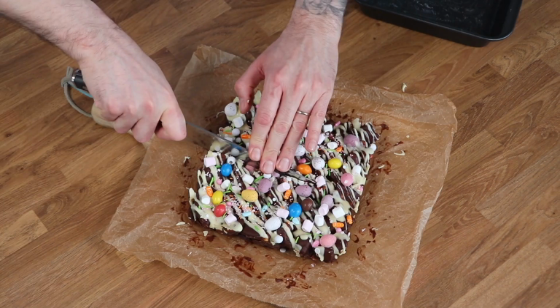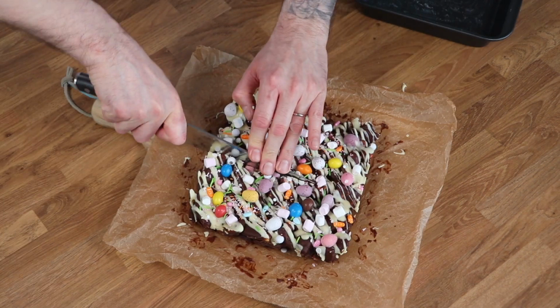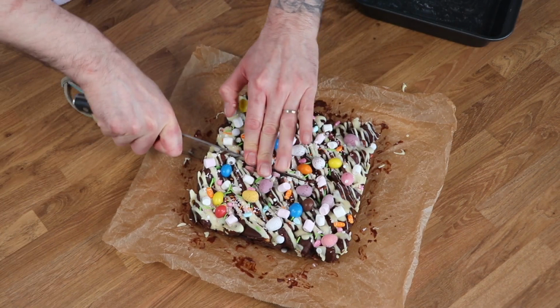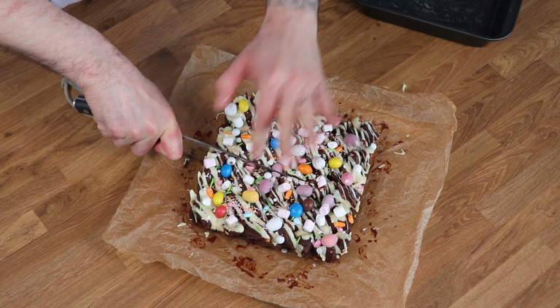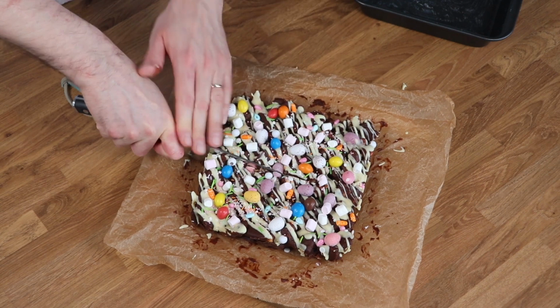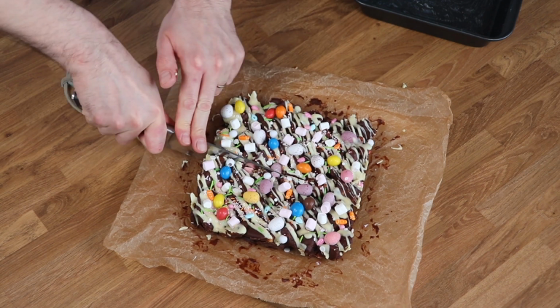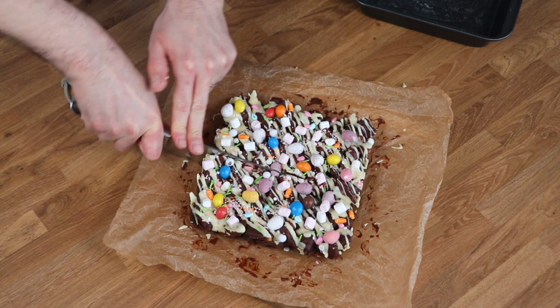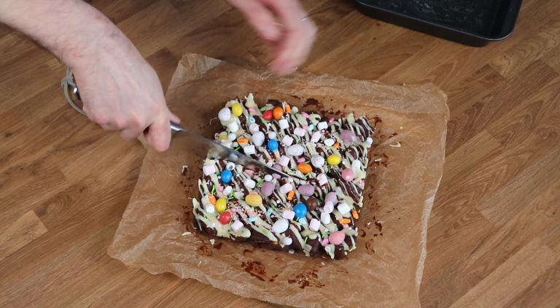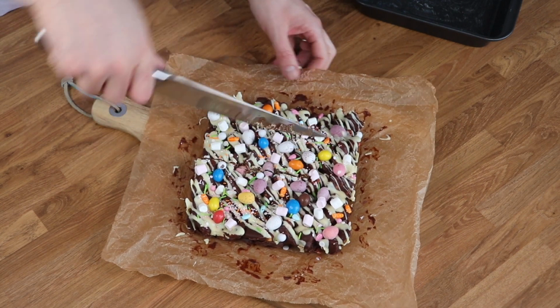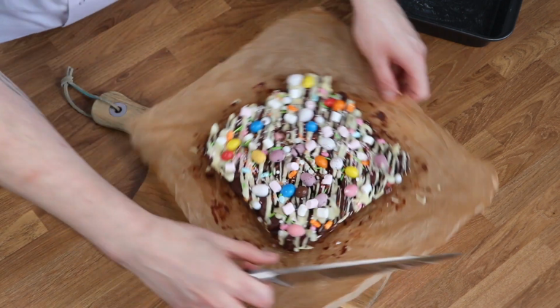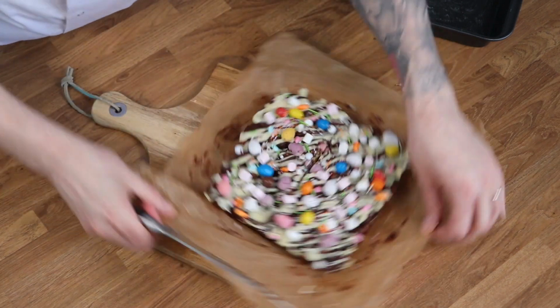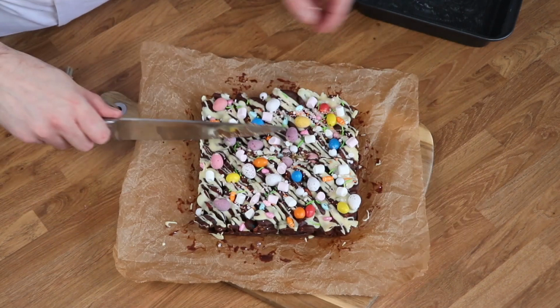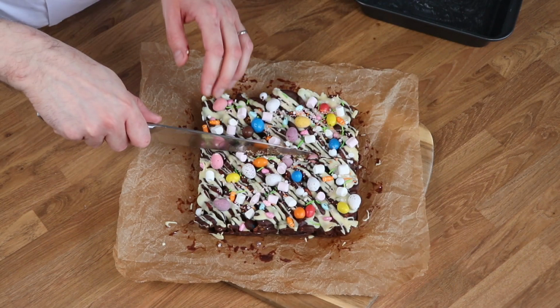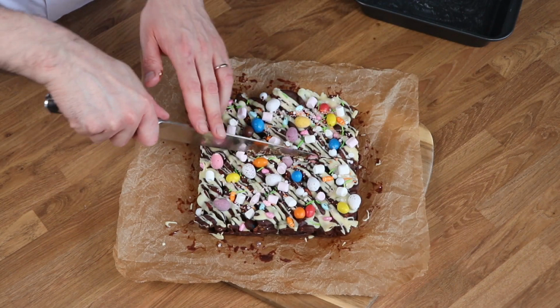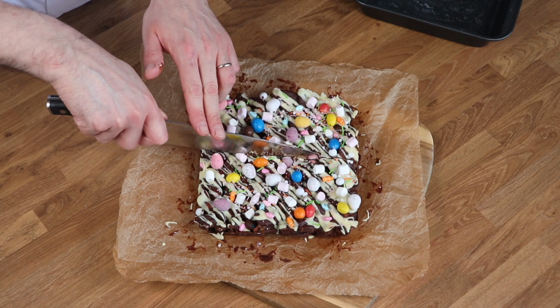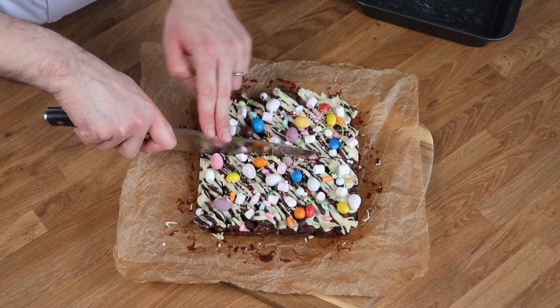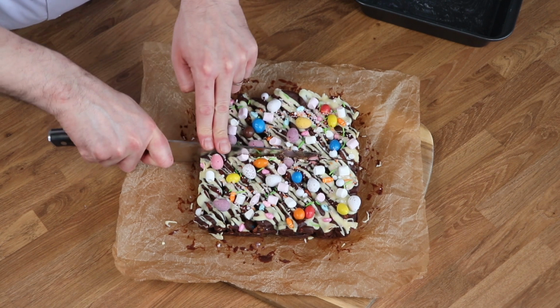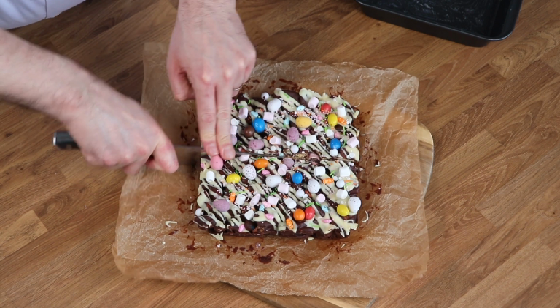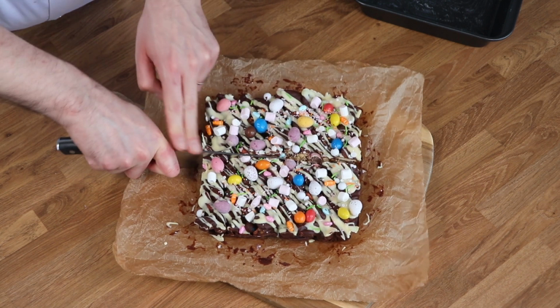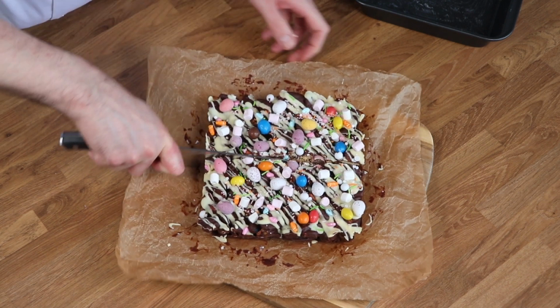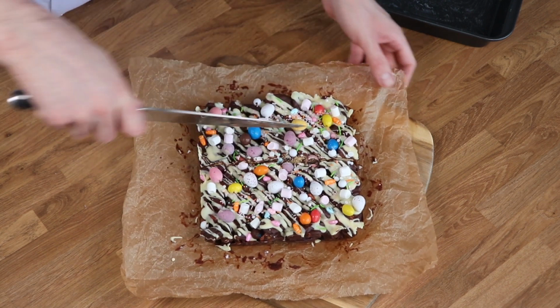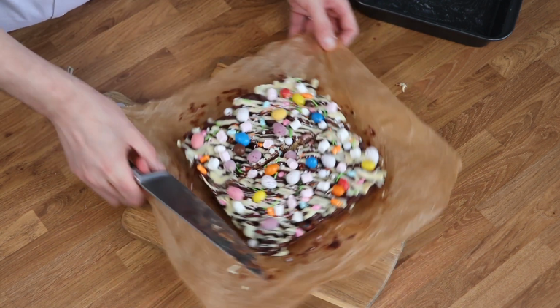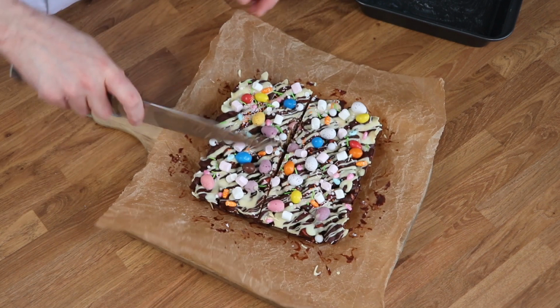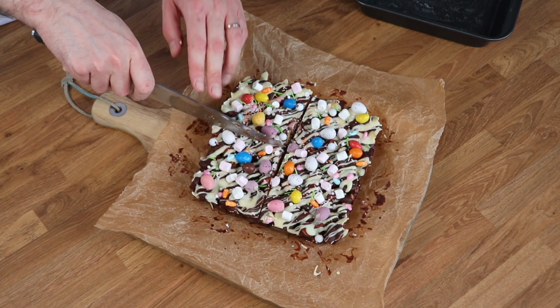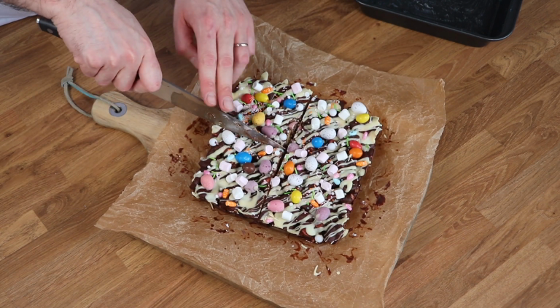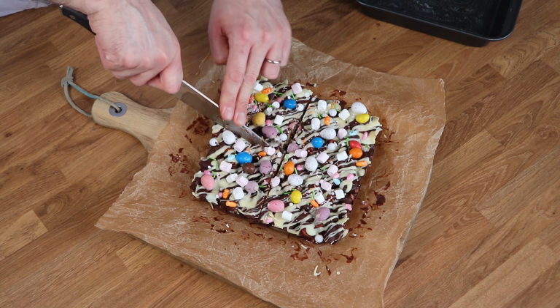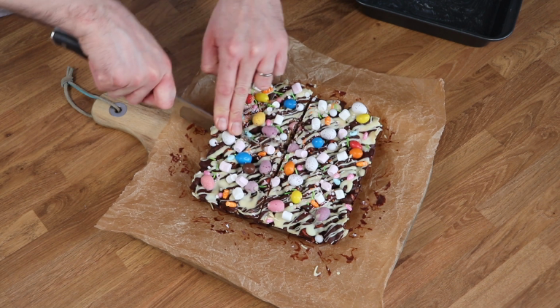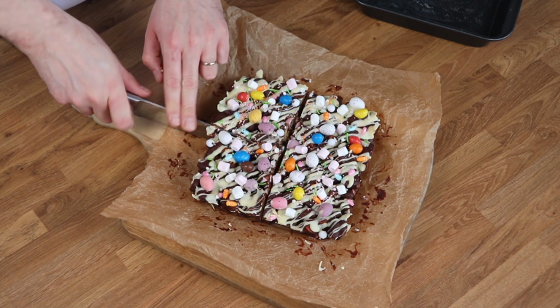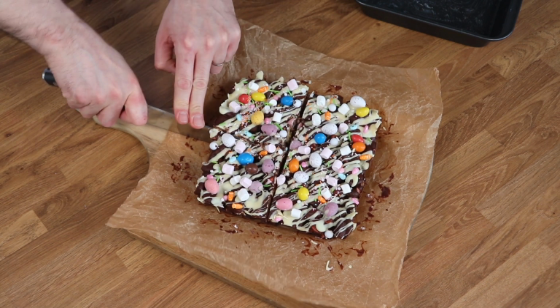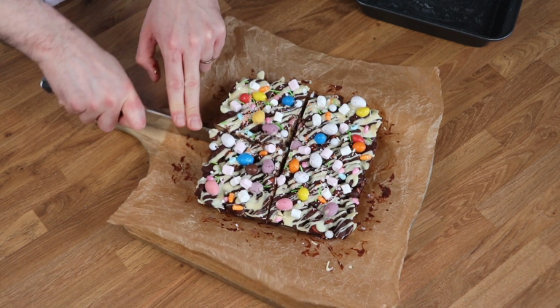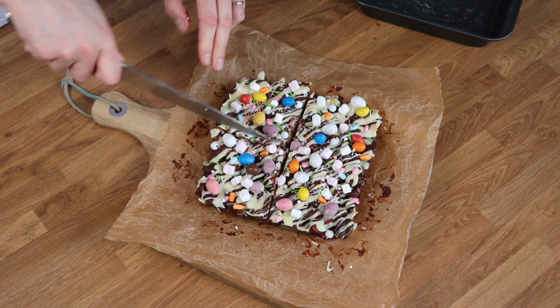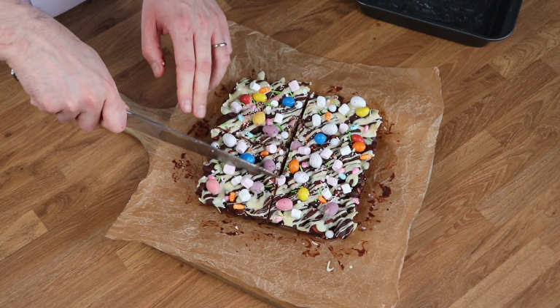My Easter Rocky Road bars are absolutely delicious to enjoy on your own at home, but I like to give mine as gifts as well. Simply wrap them up in a bit more baking paper and tie them with some string or ribbon, and they make the perfect Easter gift for all your friends and family.